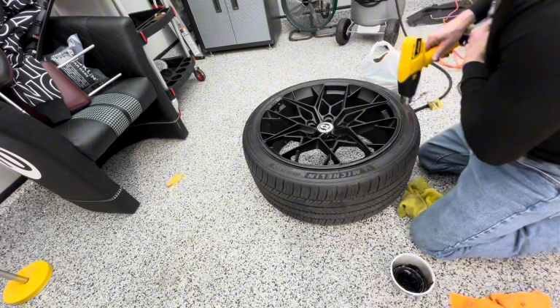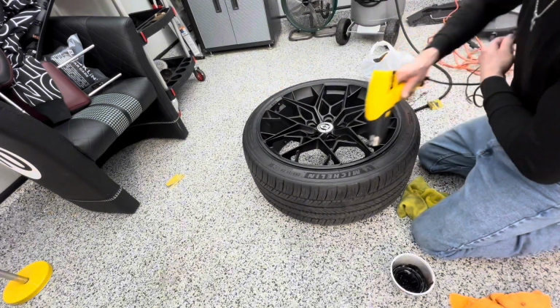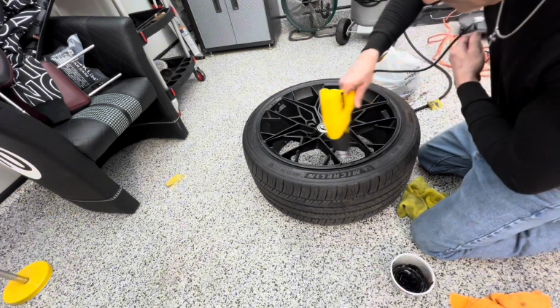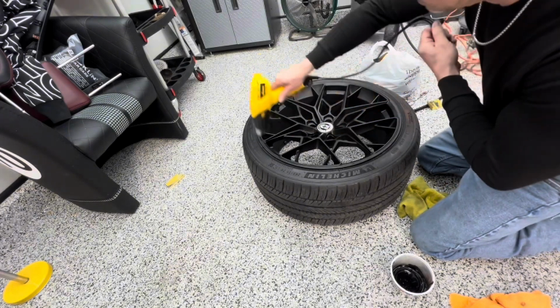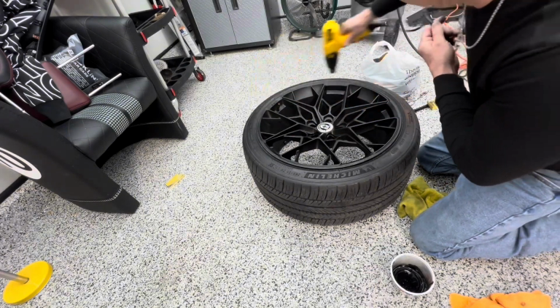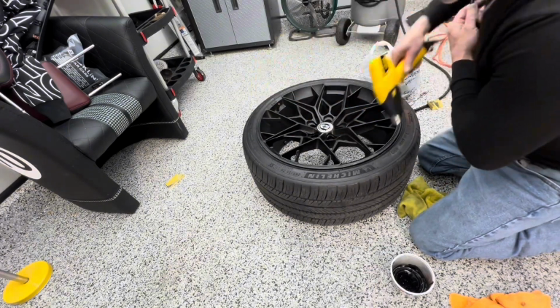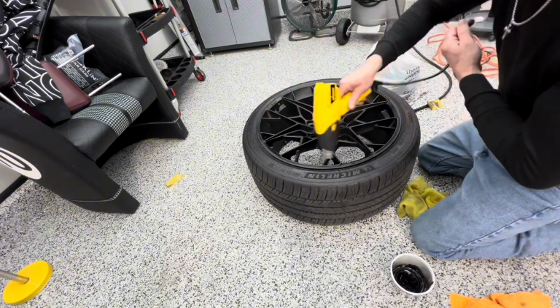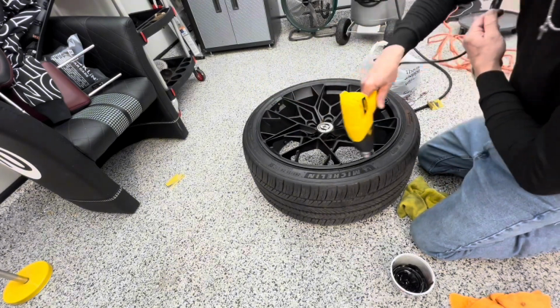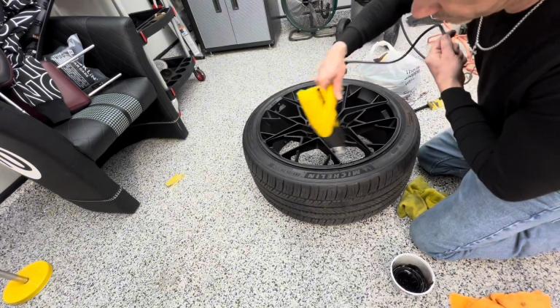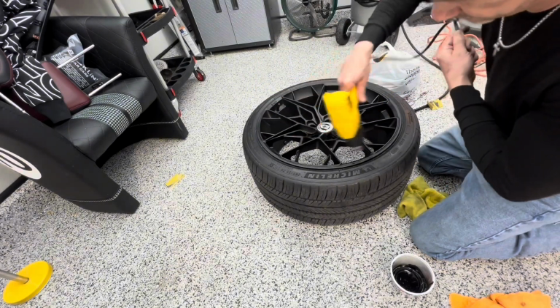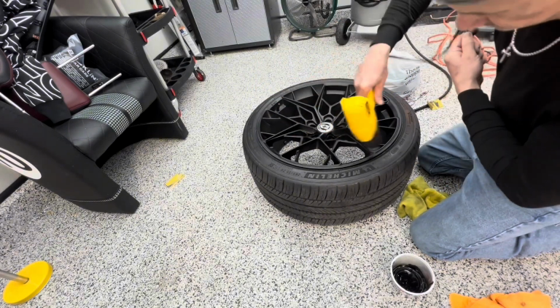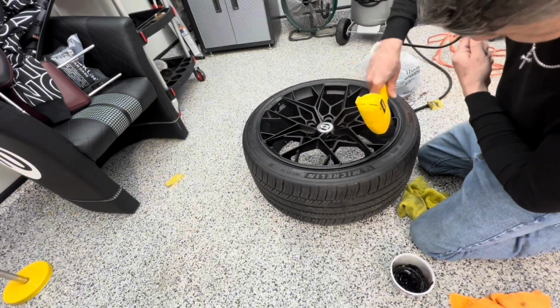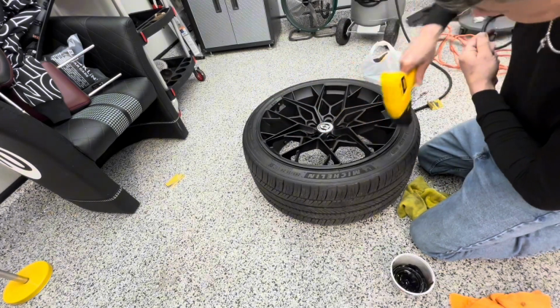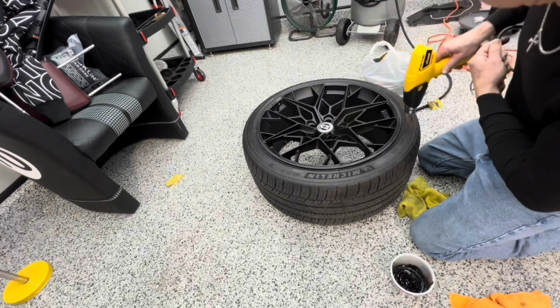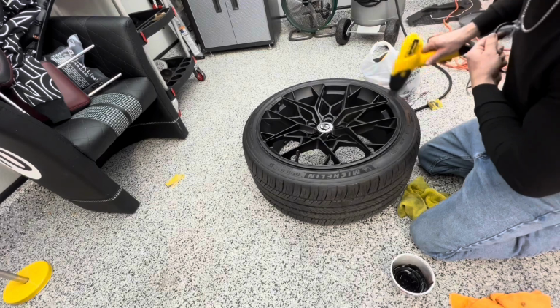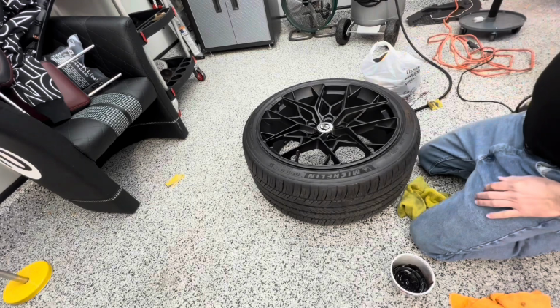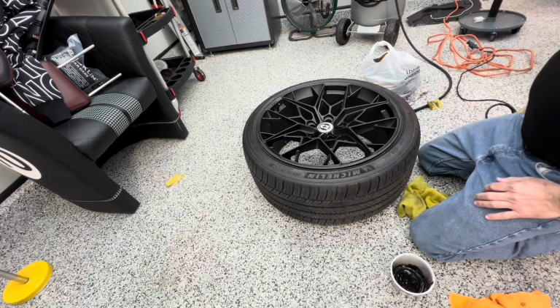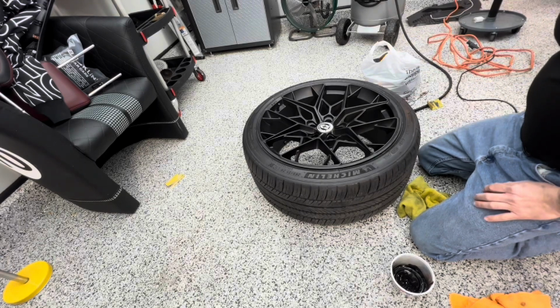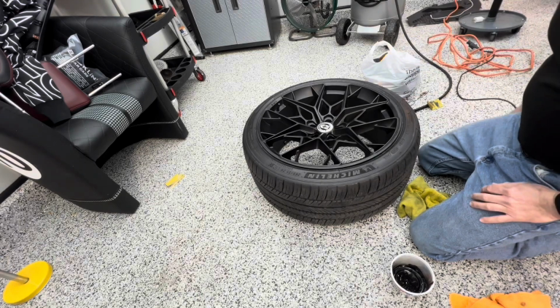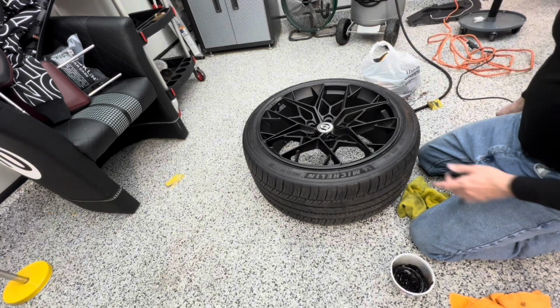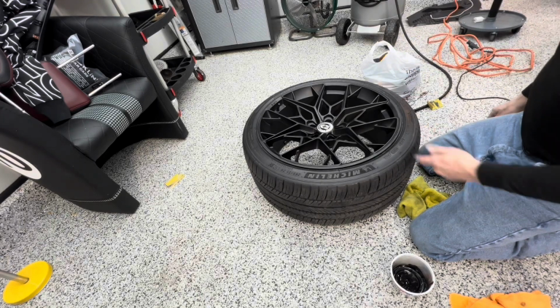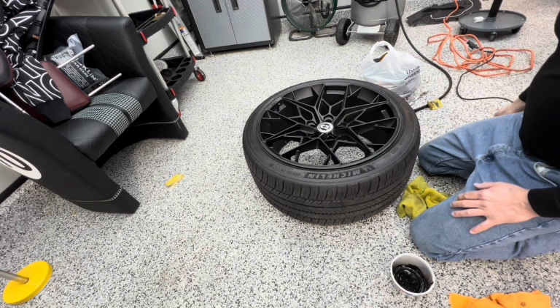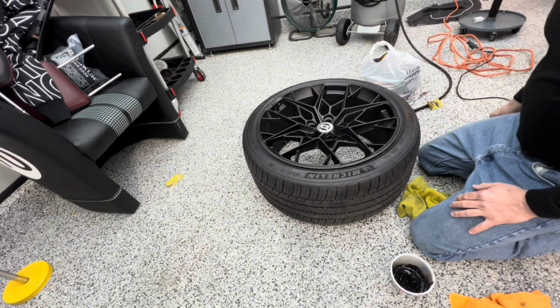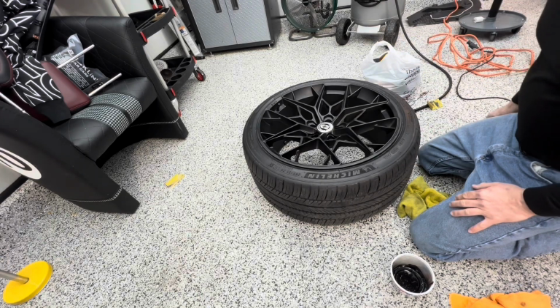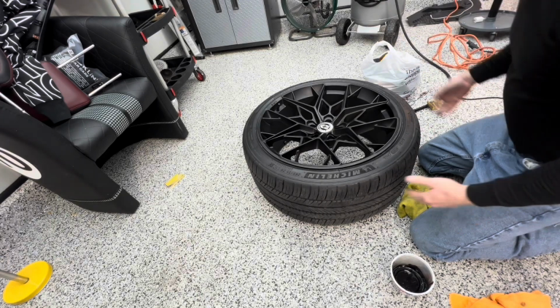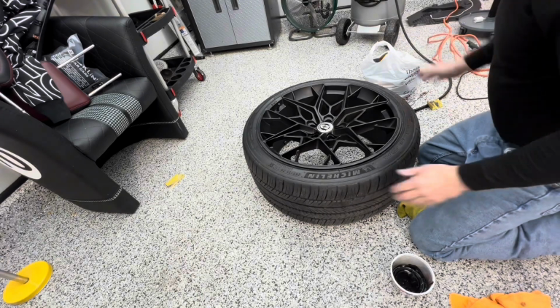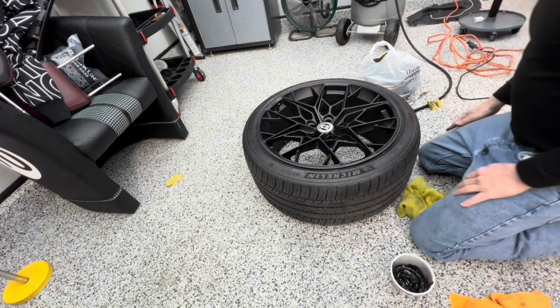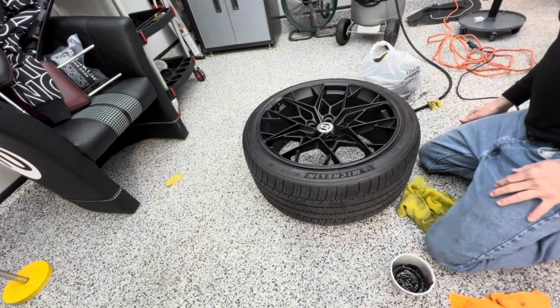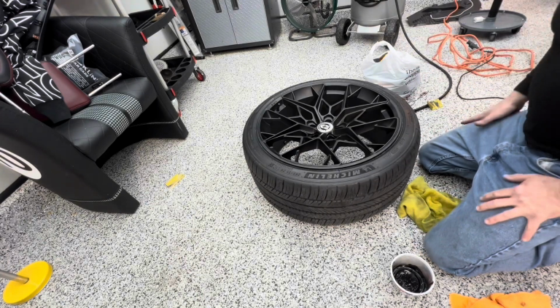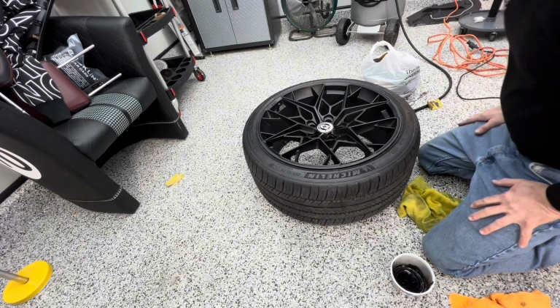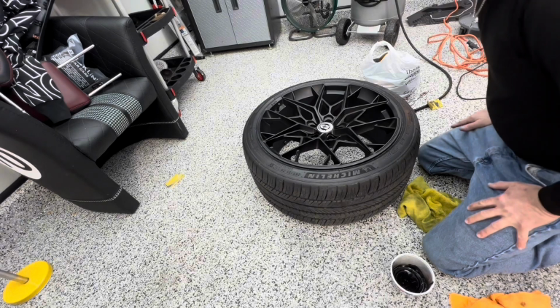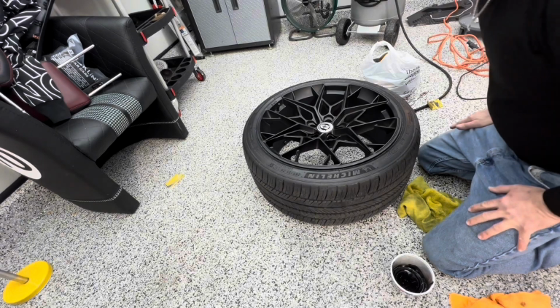His choice, his money, but he'll learn from this too. Because he'll look back and say, 'Boy, that wheel does look nice.' But anyway, live and learn, right?